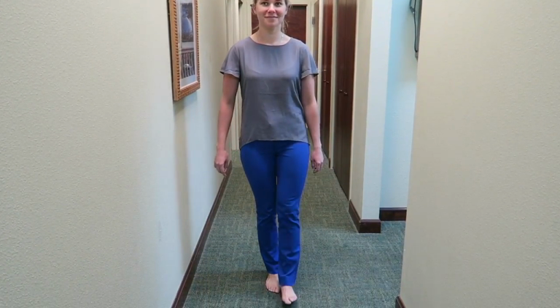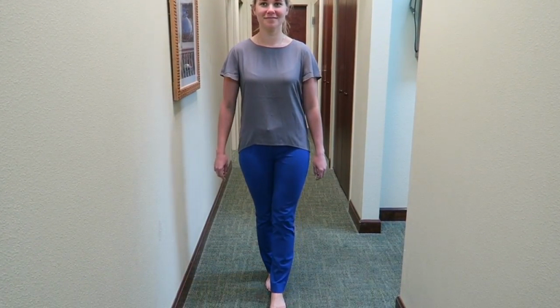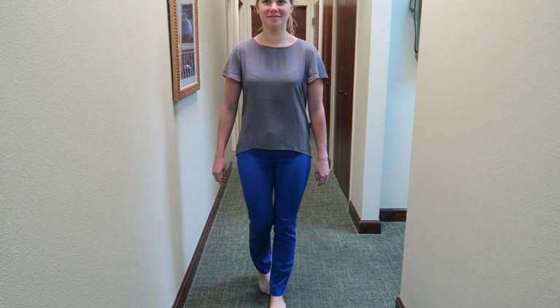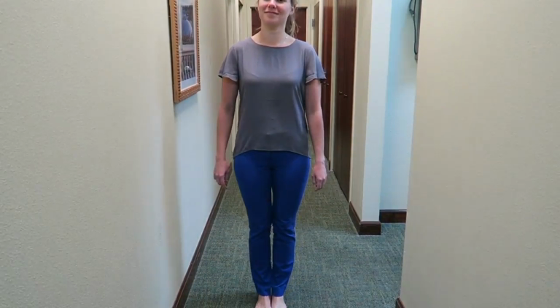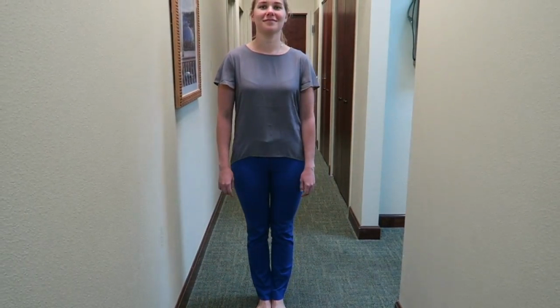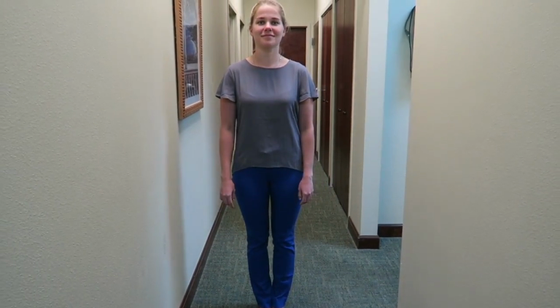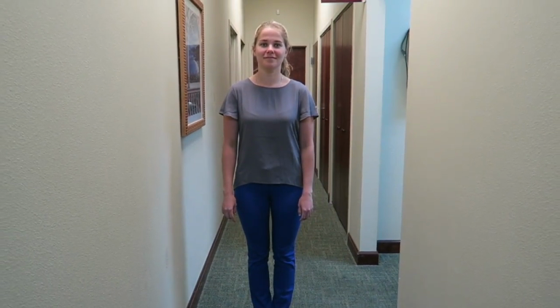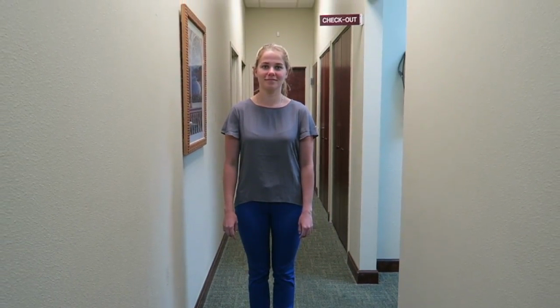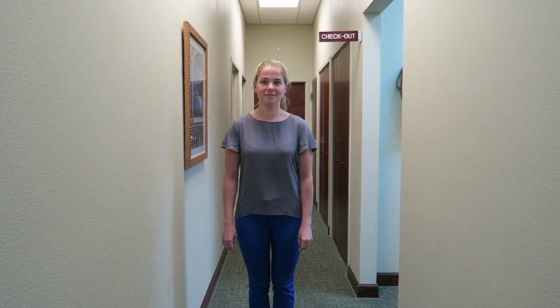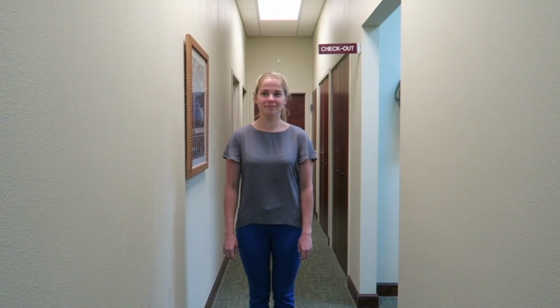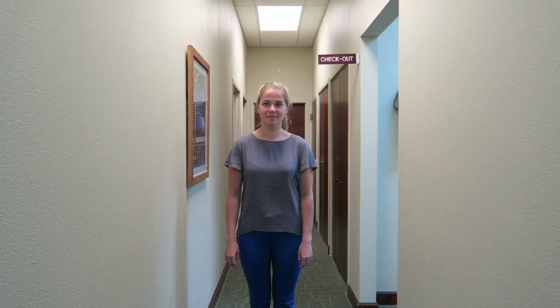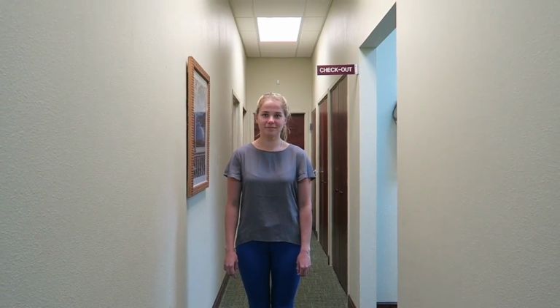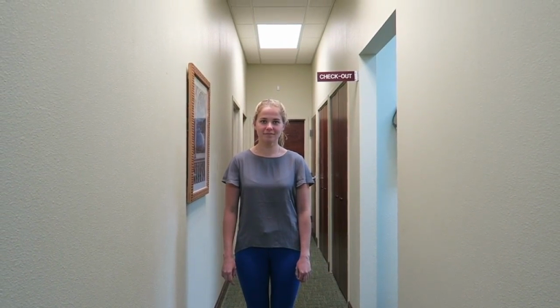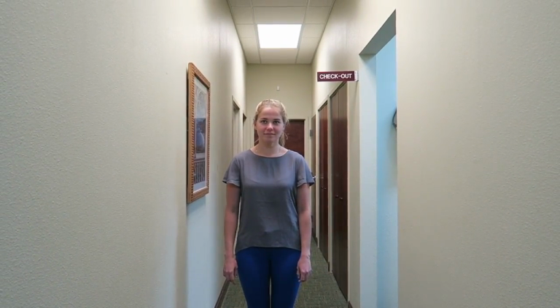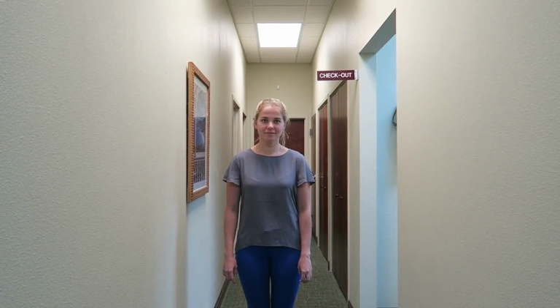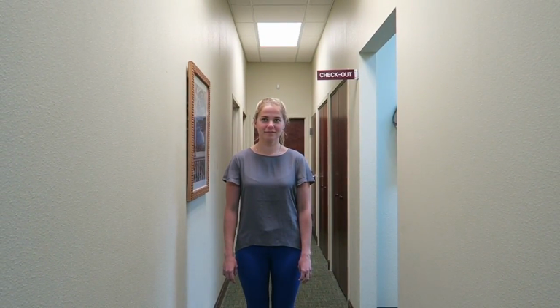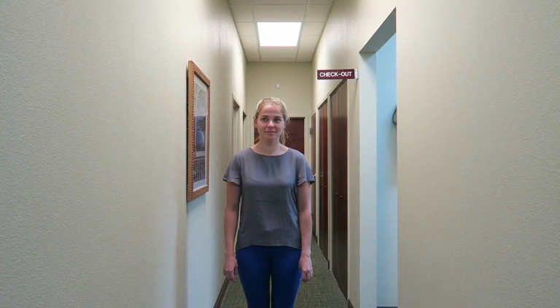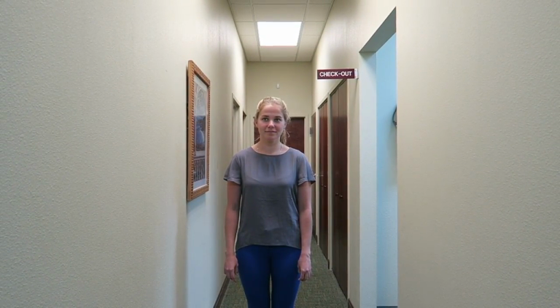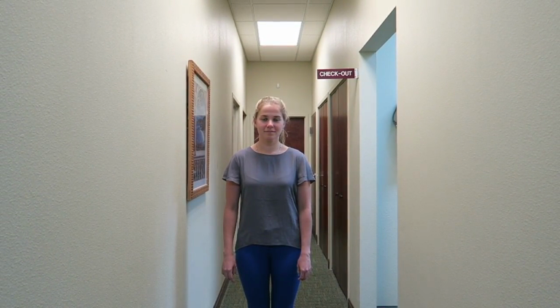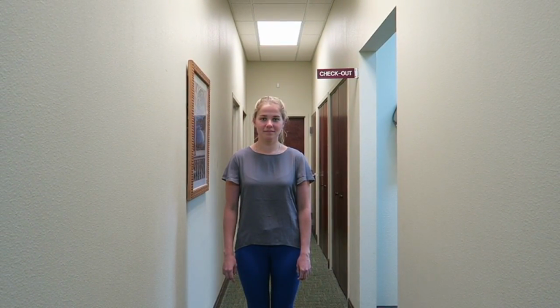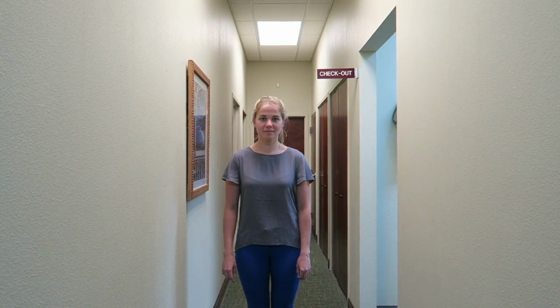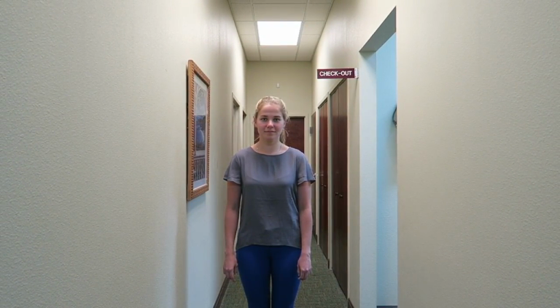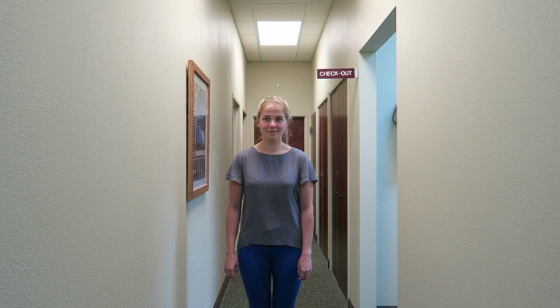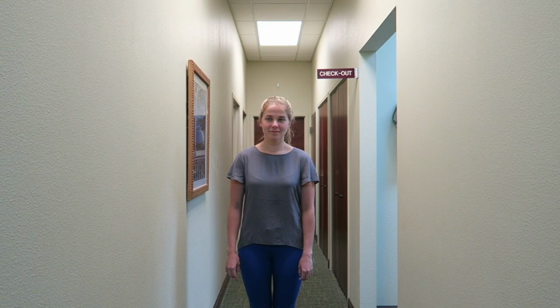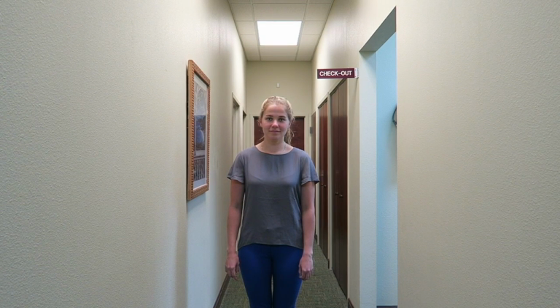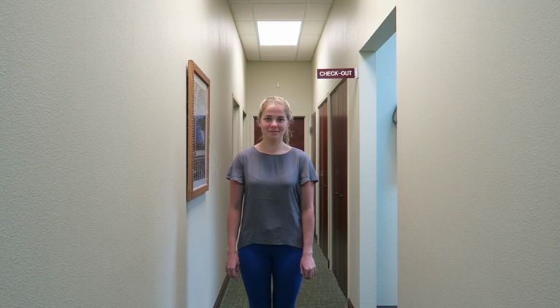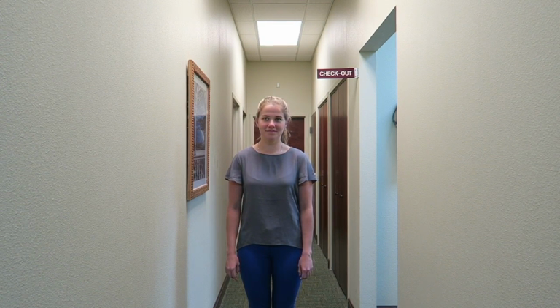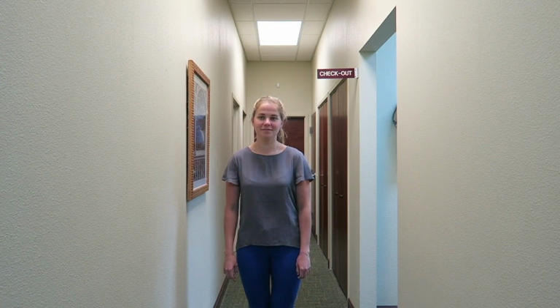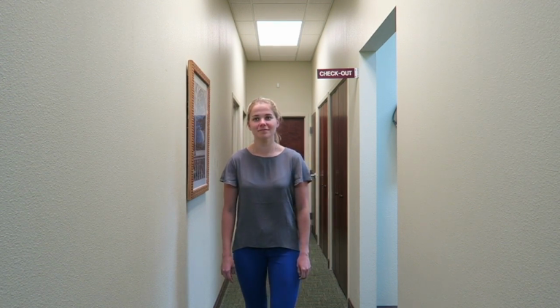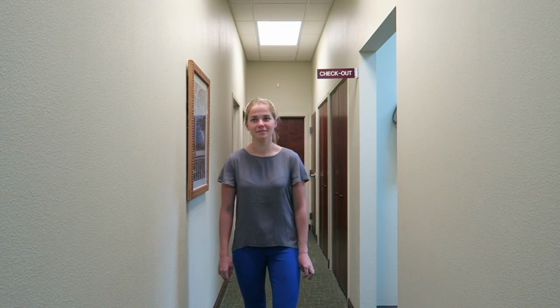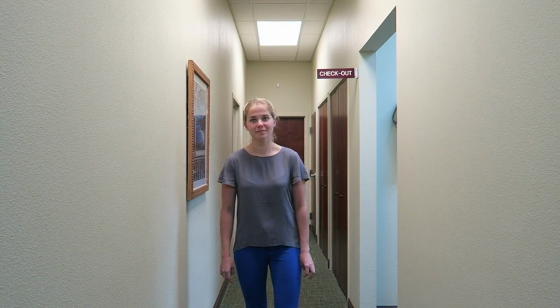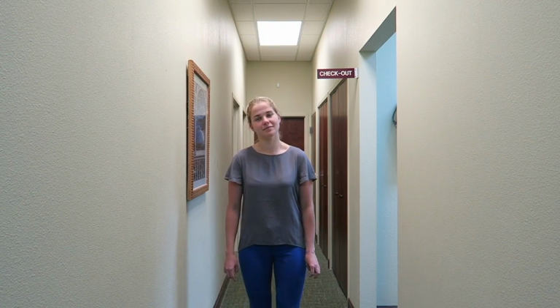Thank you. We are done with the gait and station exam. We will now start with the rest of the examination.